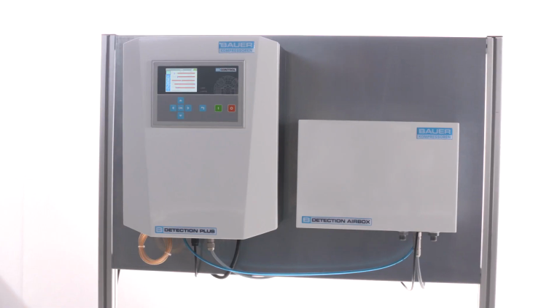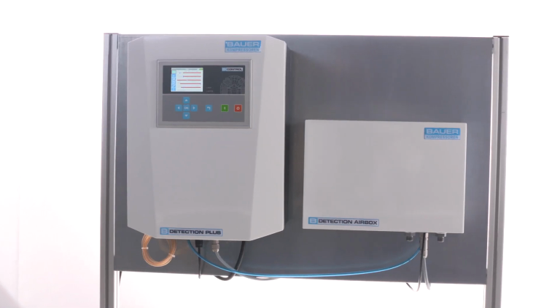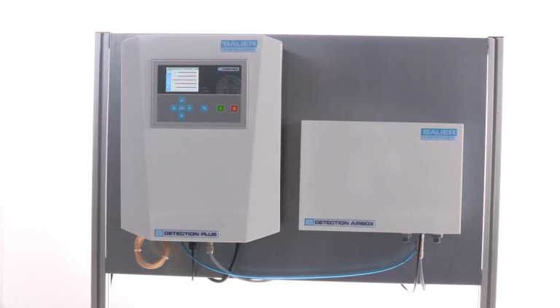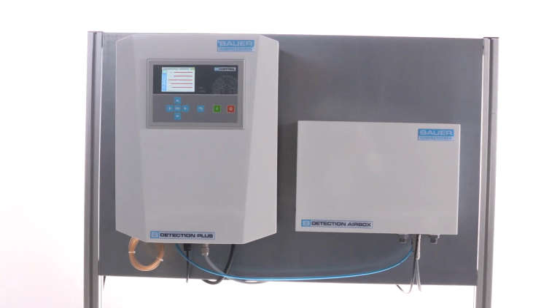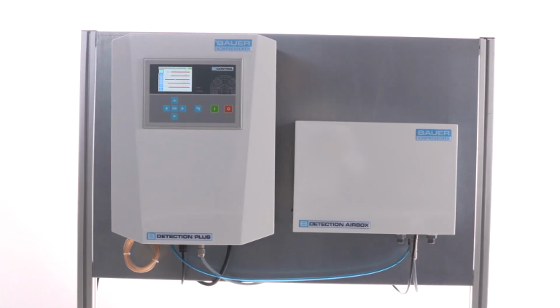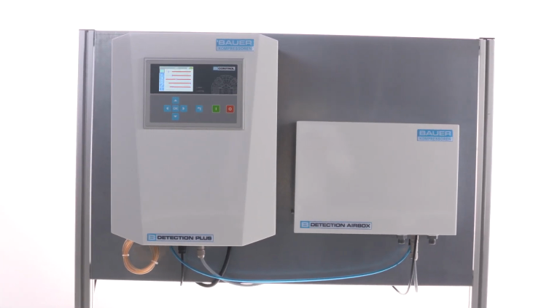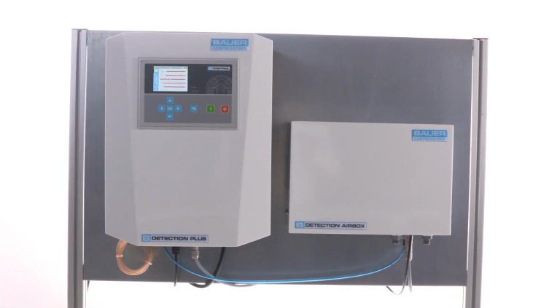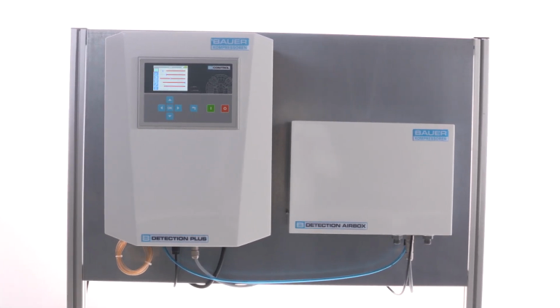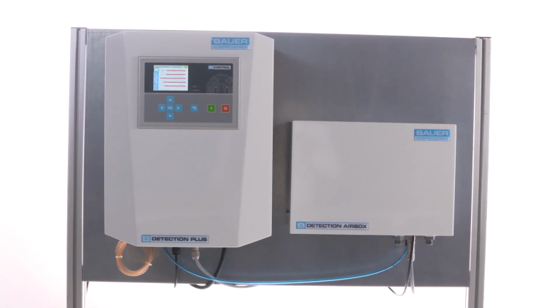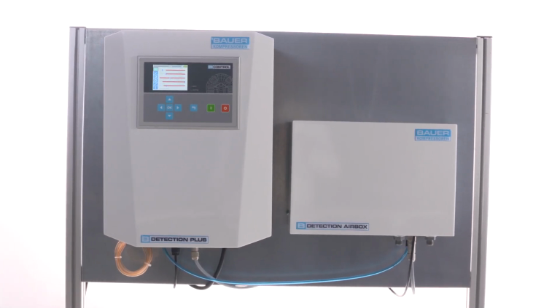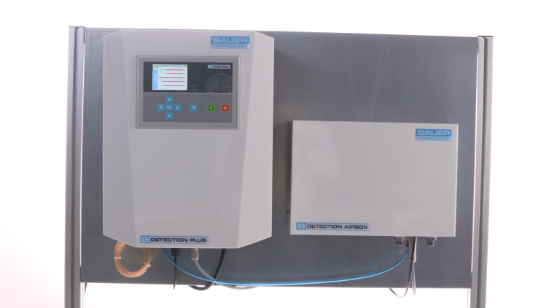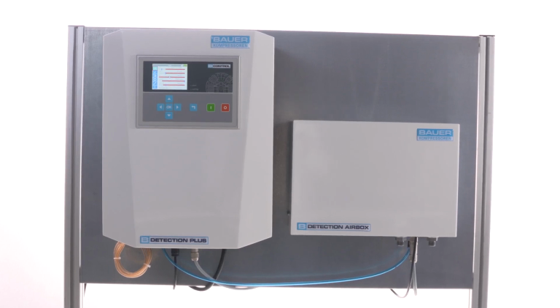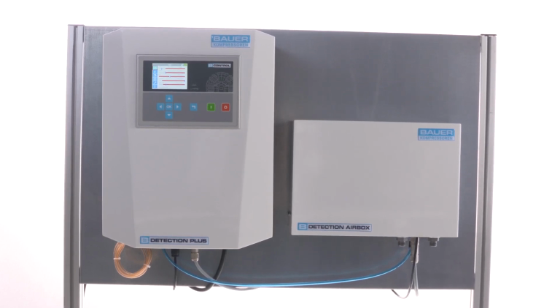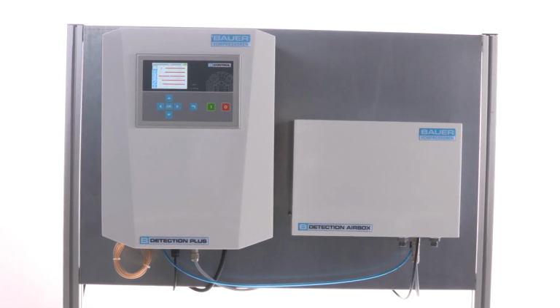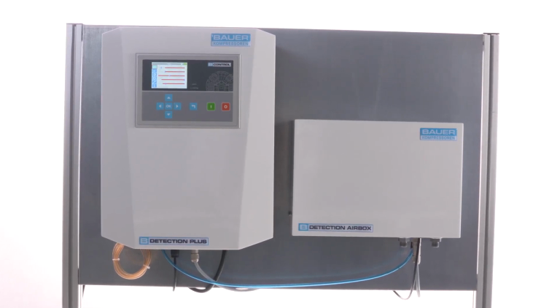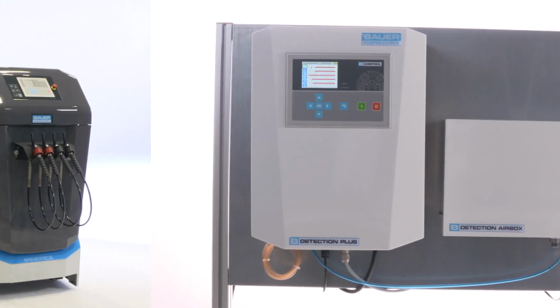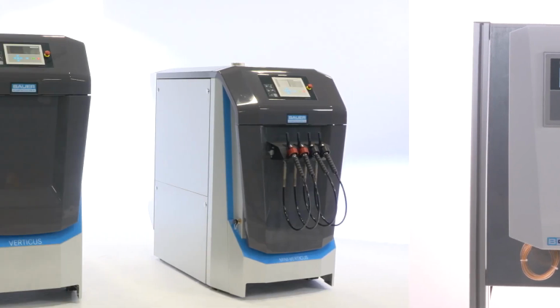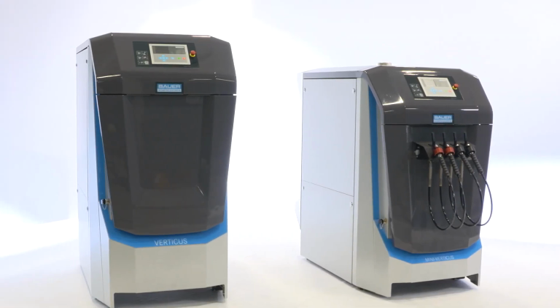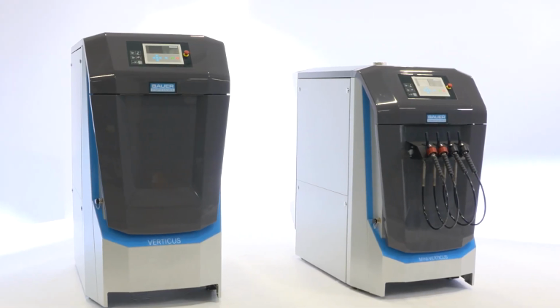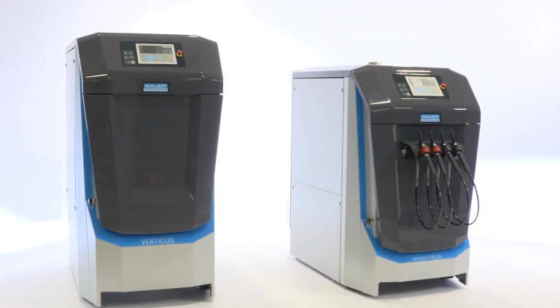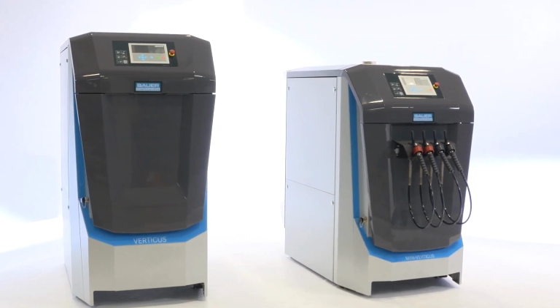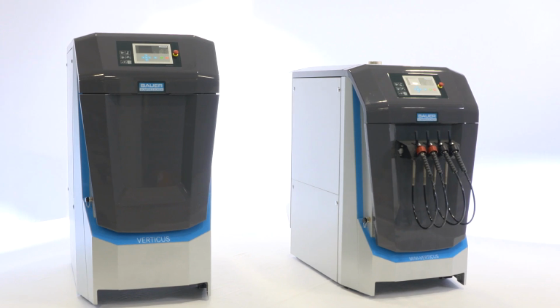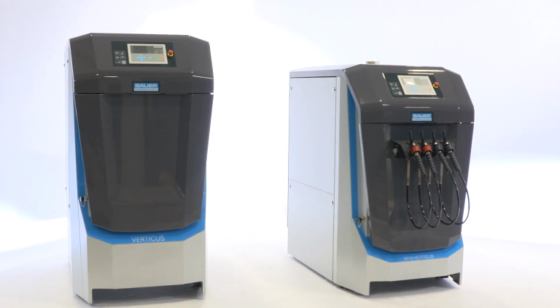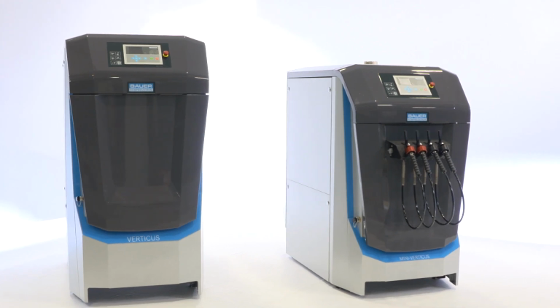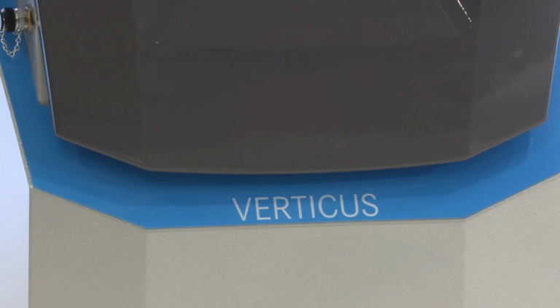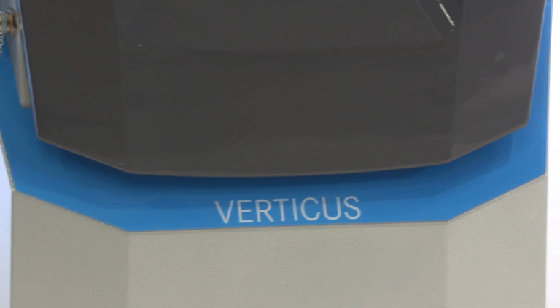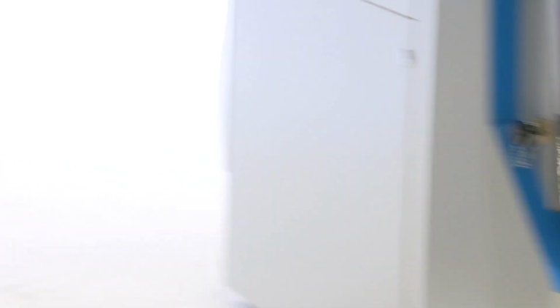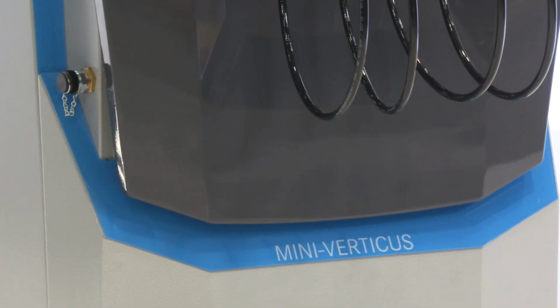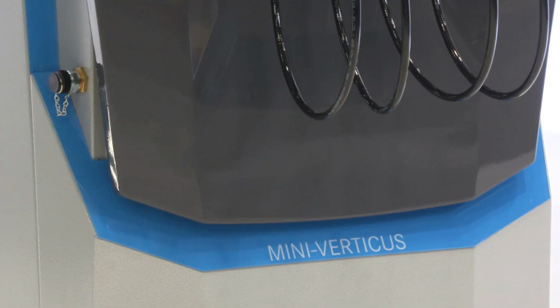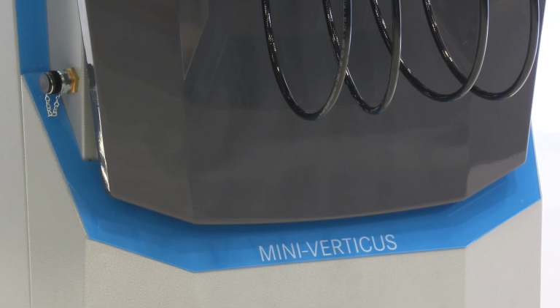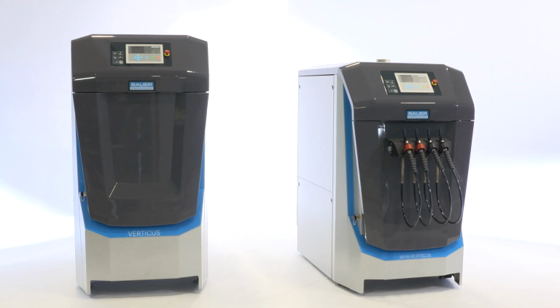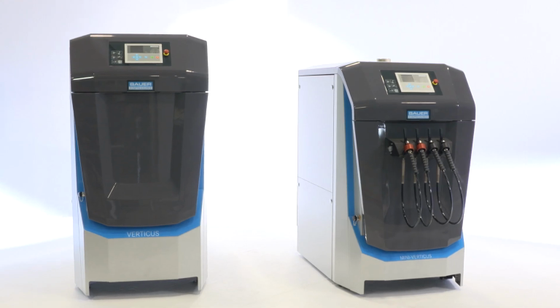The stand-alone version is retrofittable for all Bauer compressor systems. For the new compressor series, Verticus and Mini Verticus, there is the integrated version.